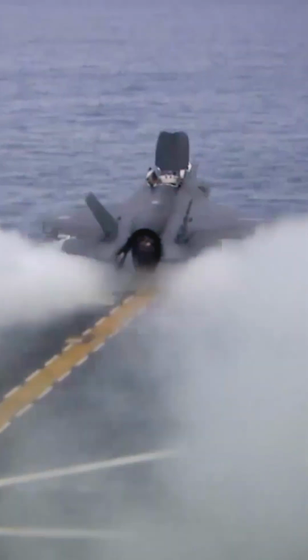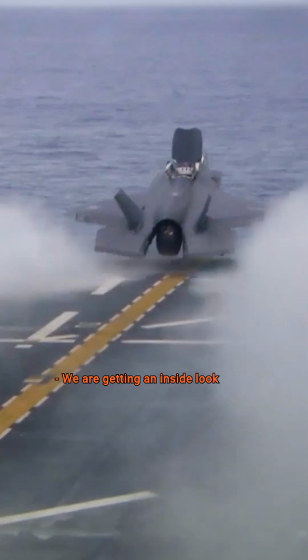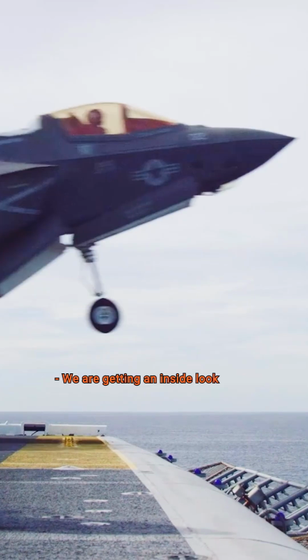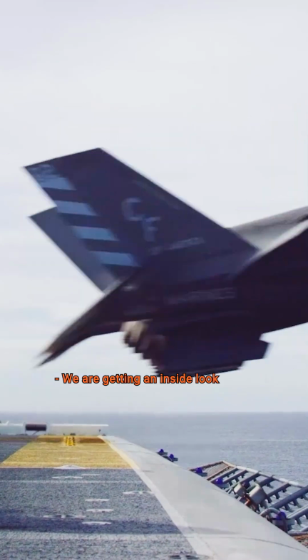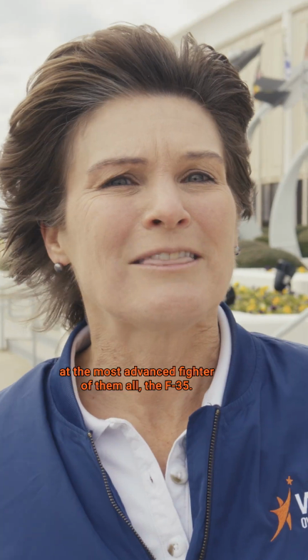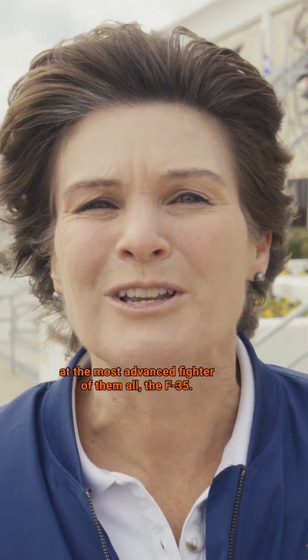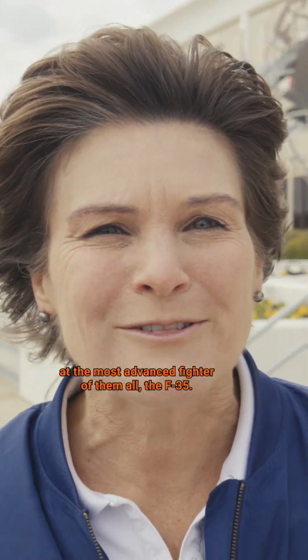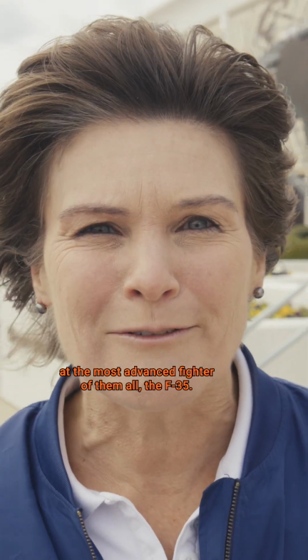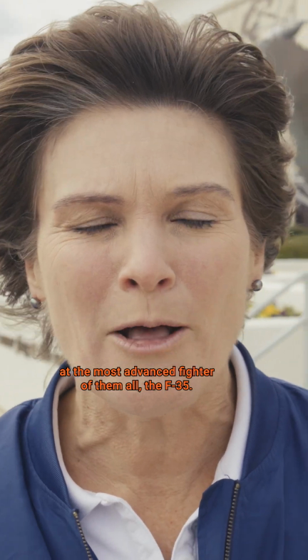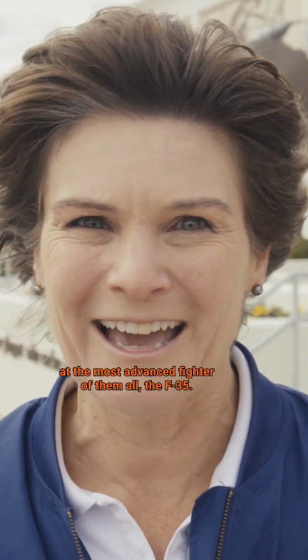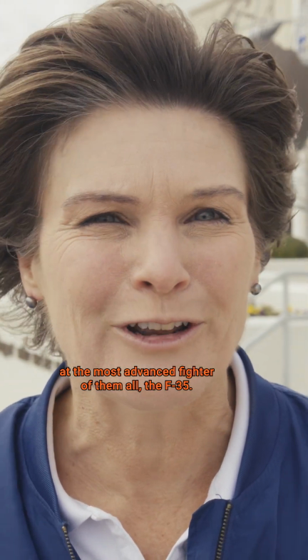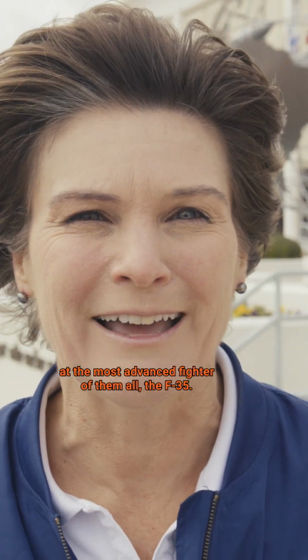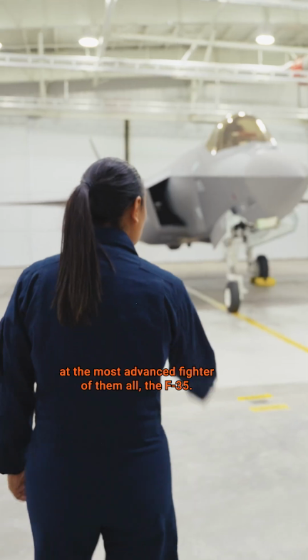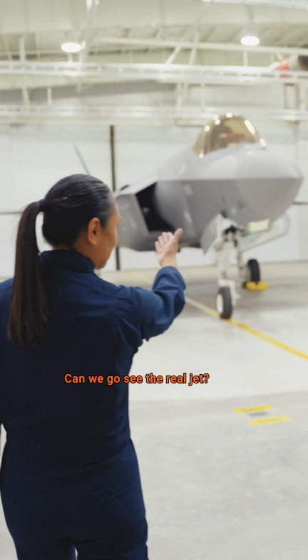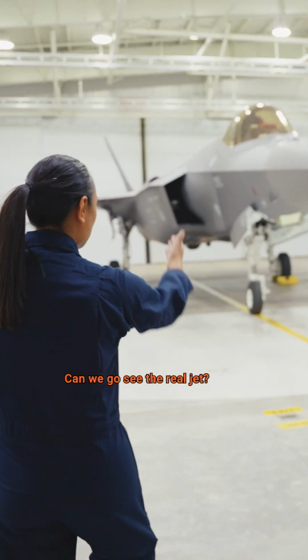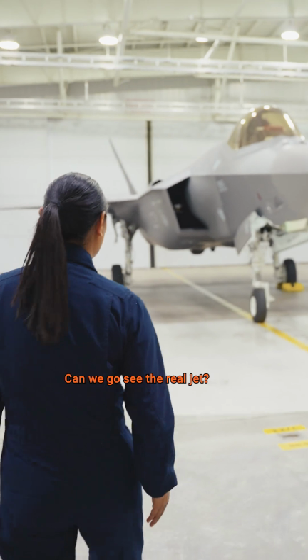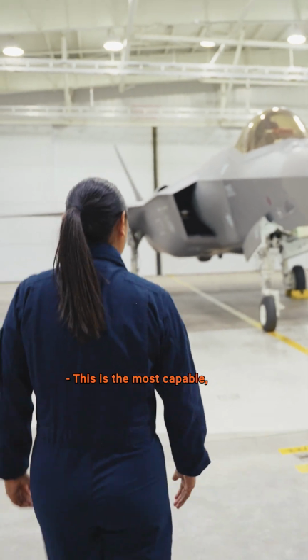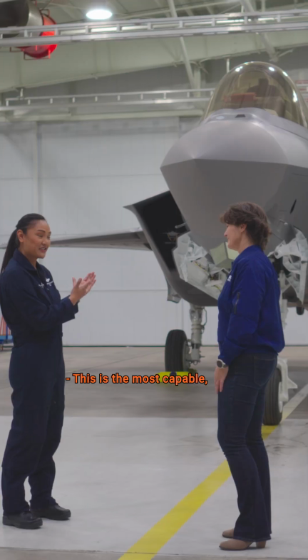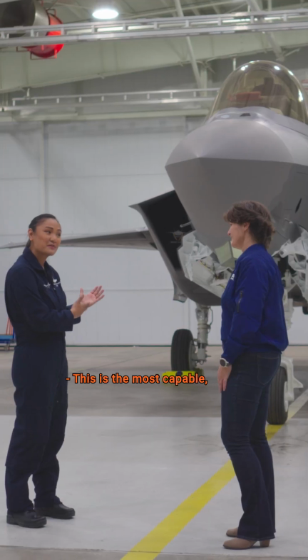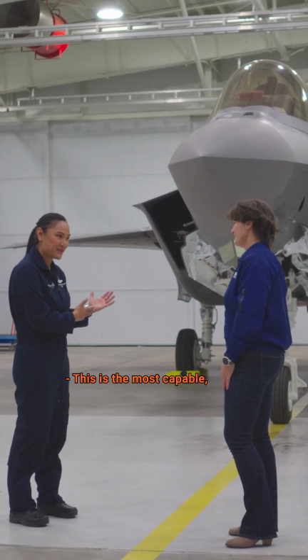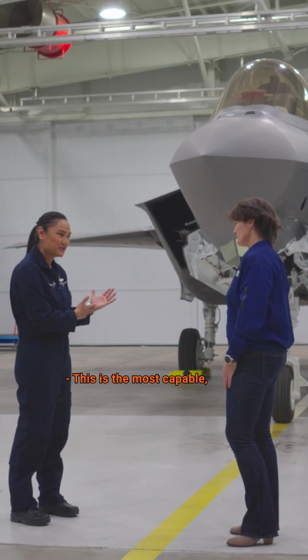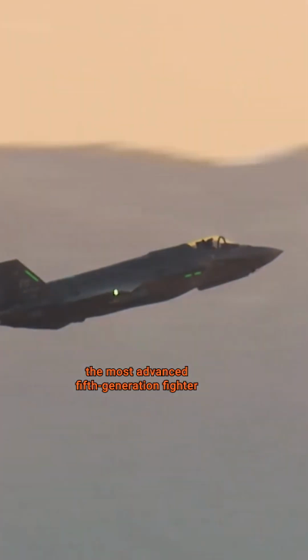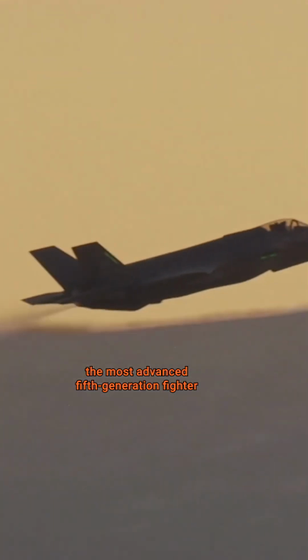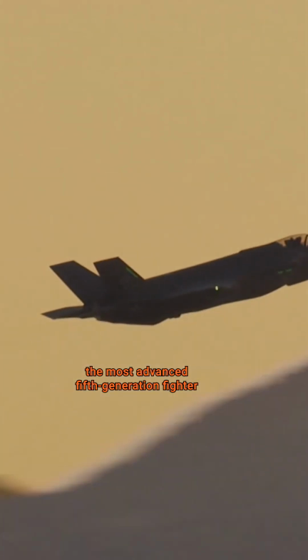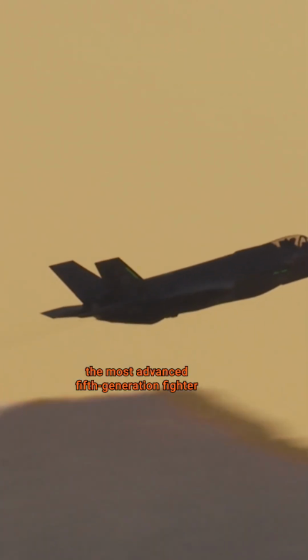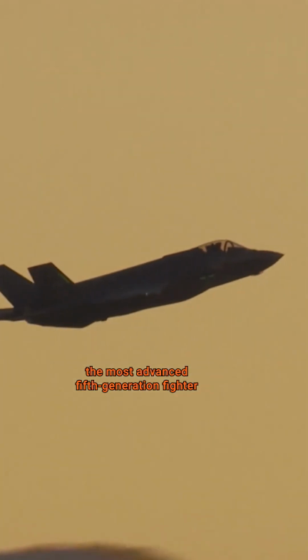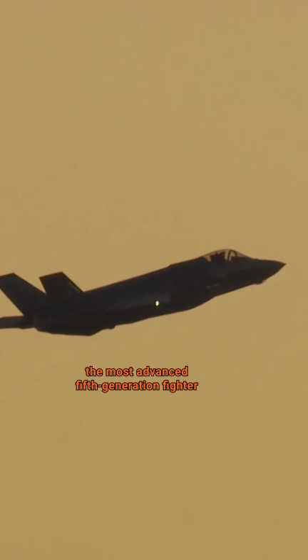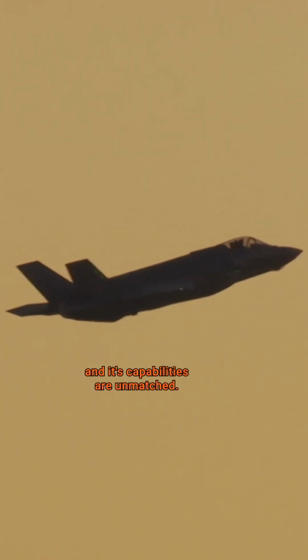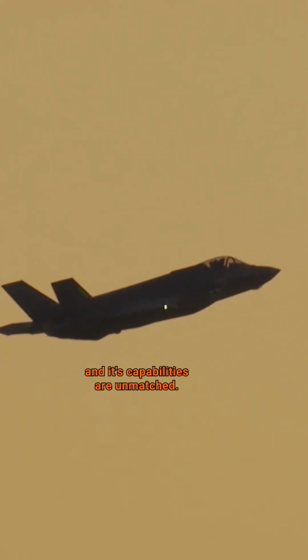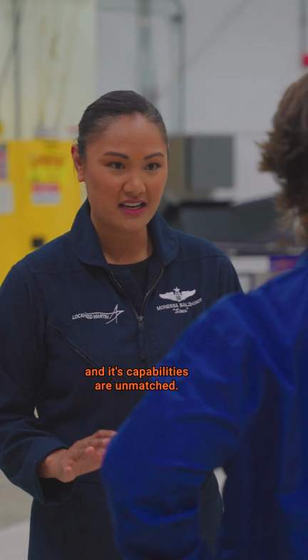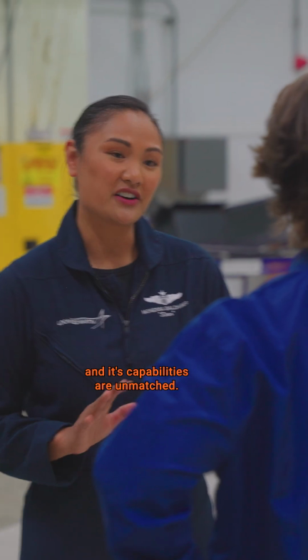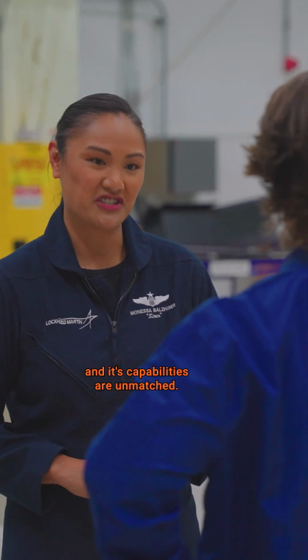We're getting an inside look at the most advanced fighter of them all, the F-35. This is the most capable, the most advanced fifth-generation fighter, and its capabilities are unmatched.